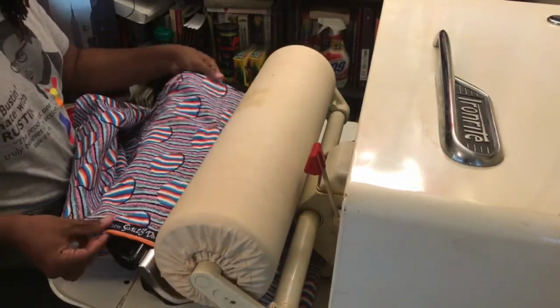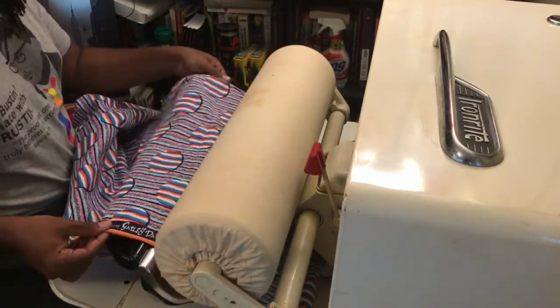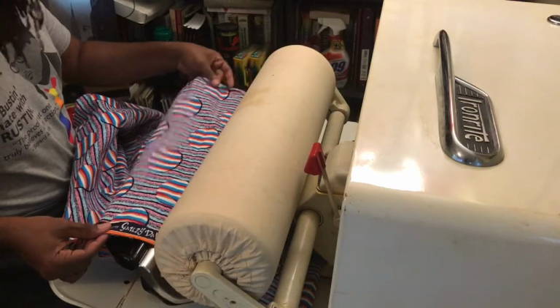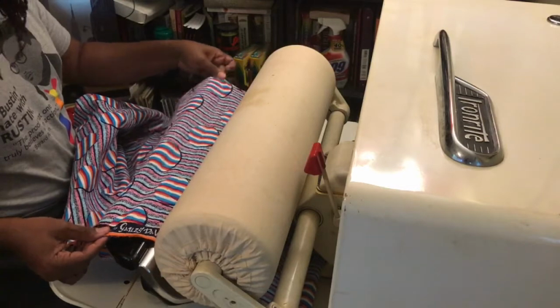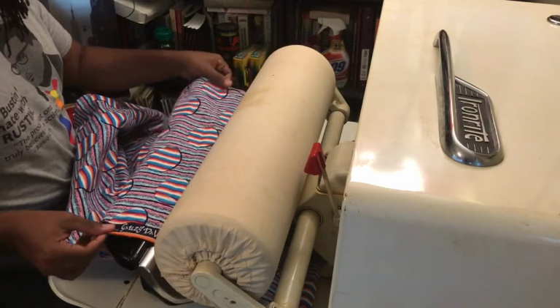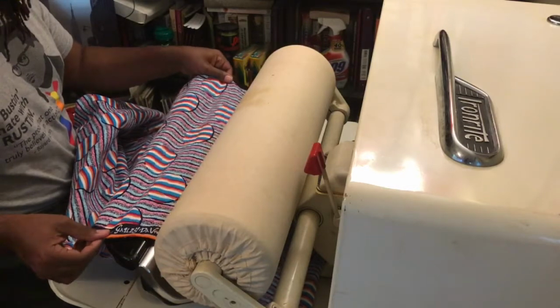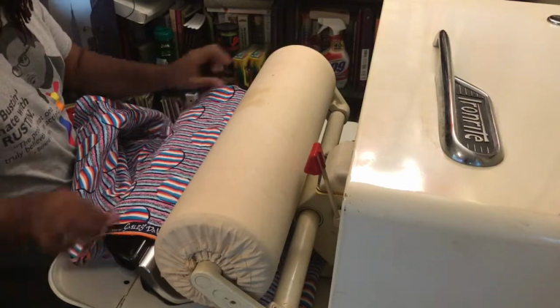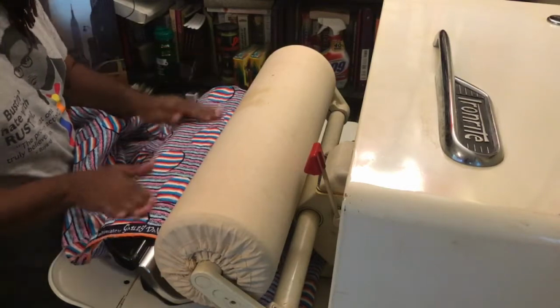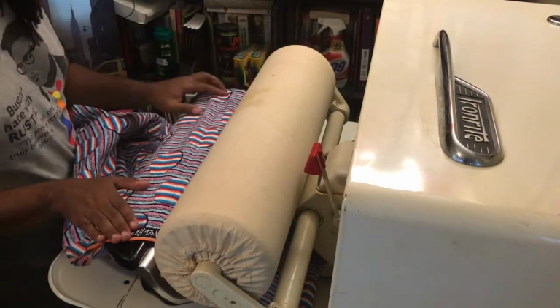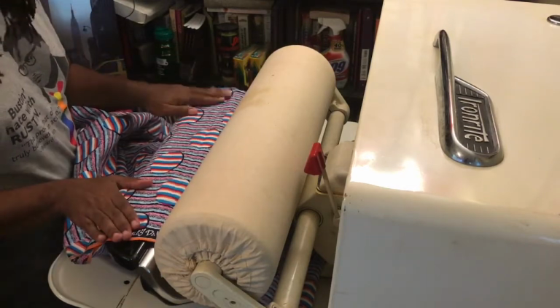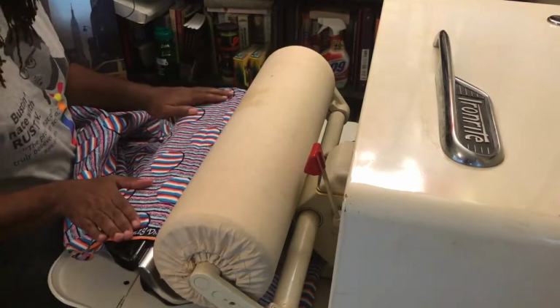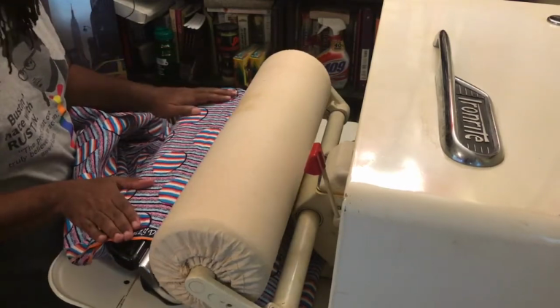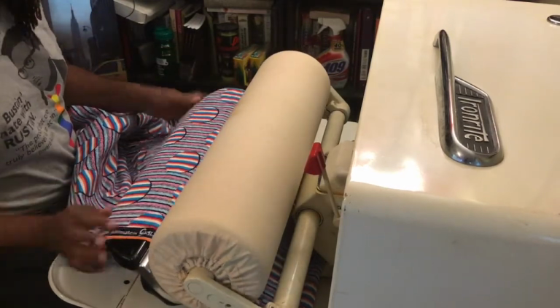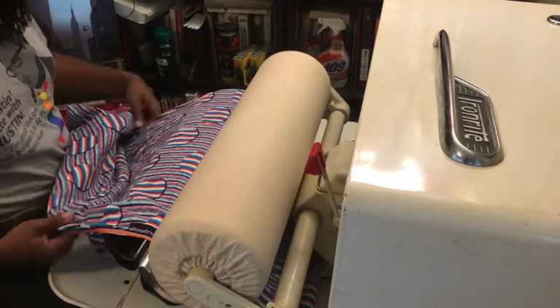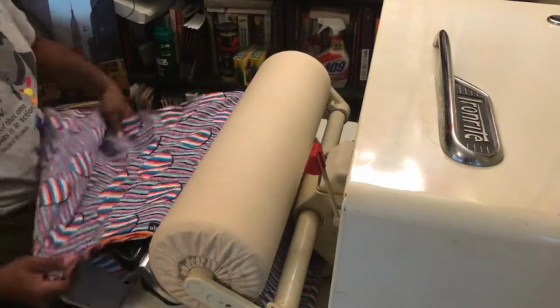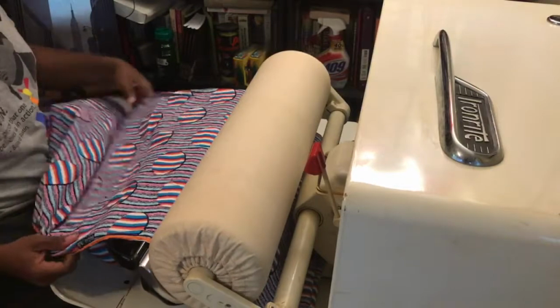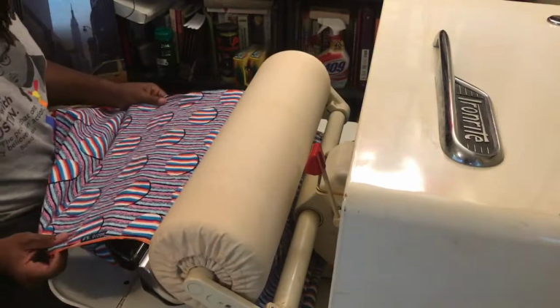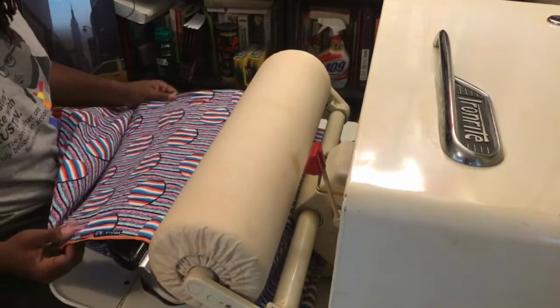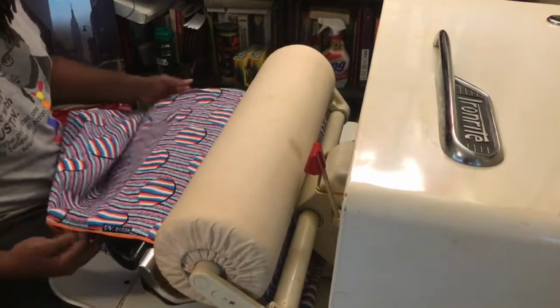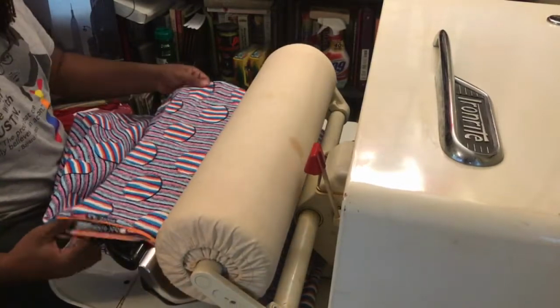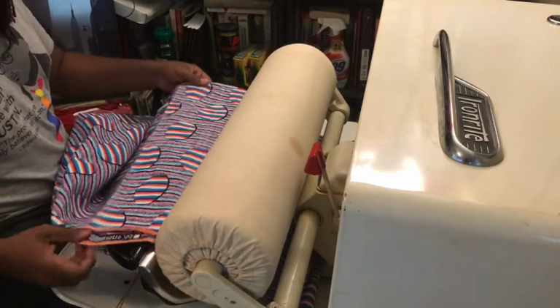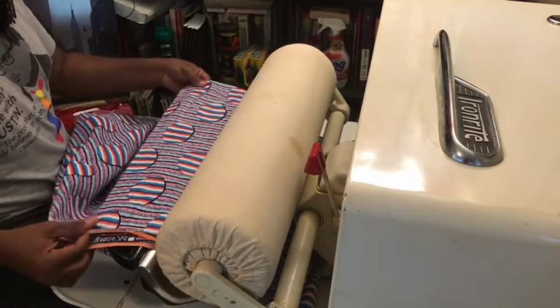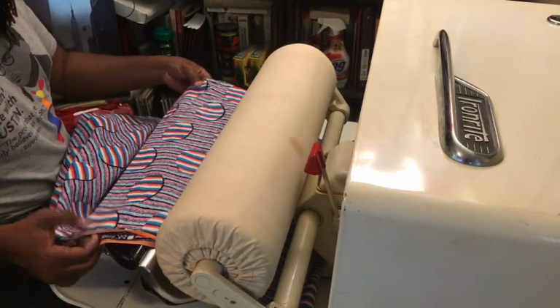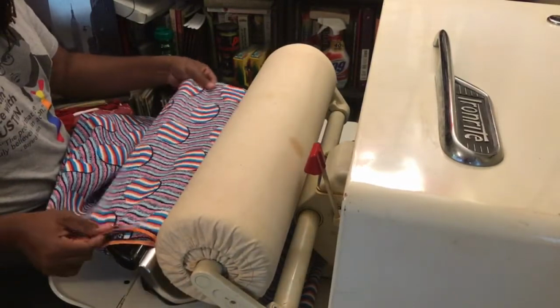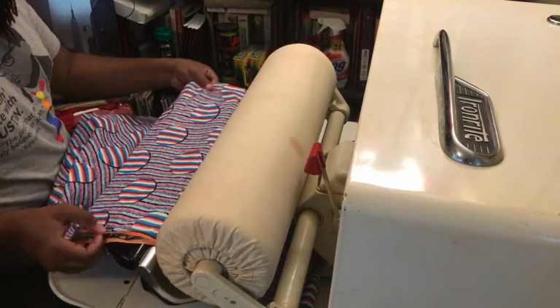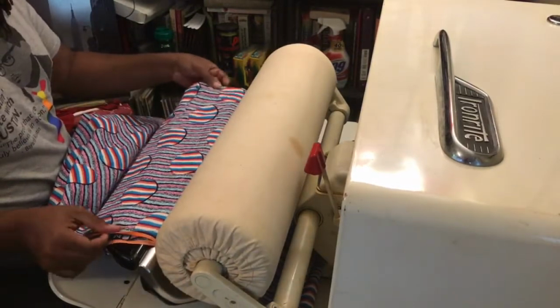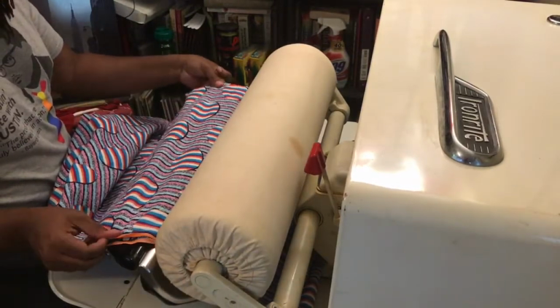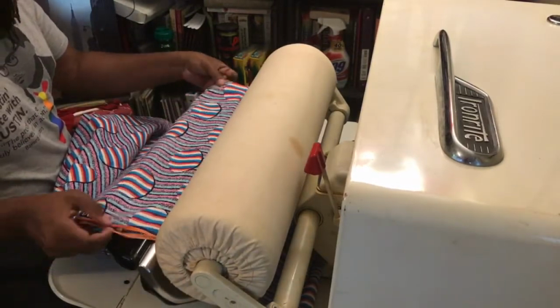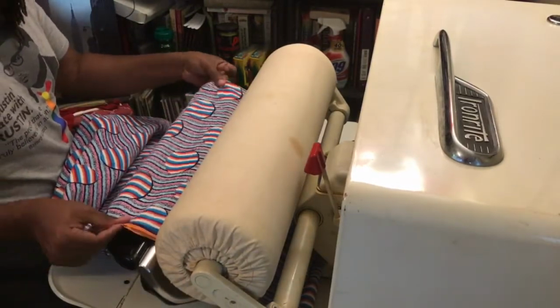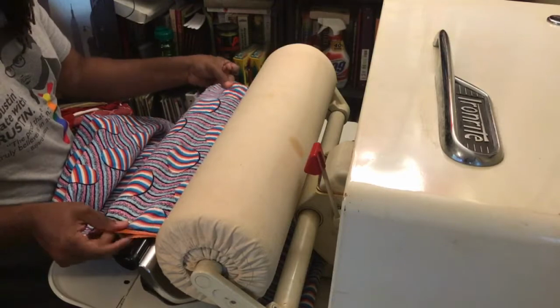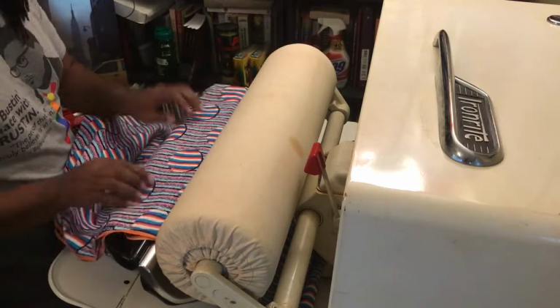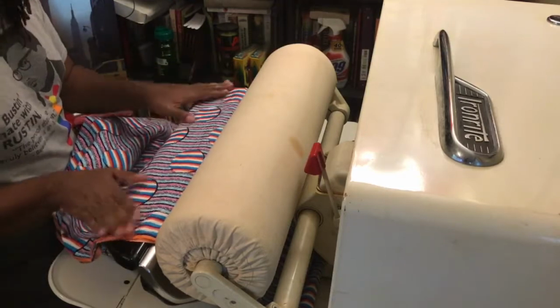There's probably a good four yards of fabric that I have doubled right now that, as you can see, is easily going through this machine.